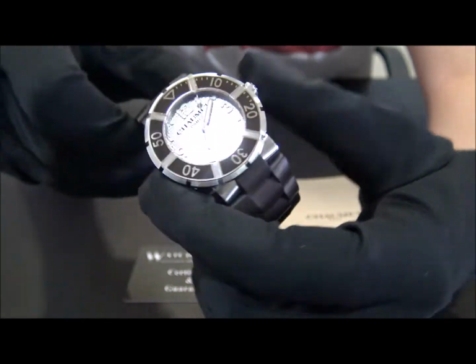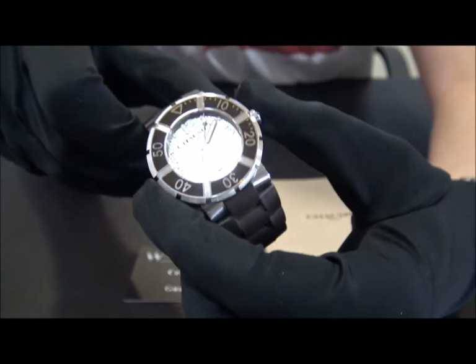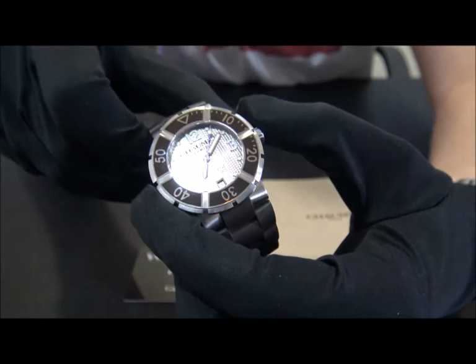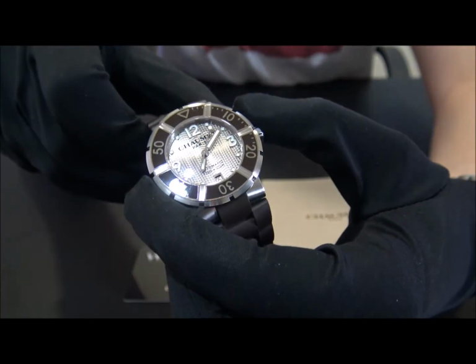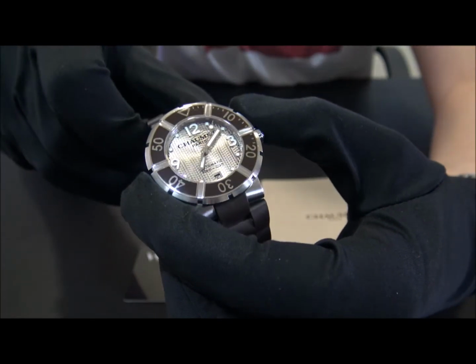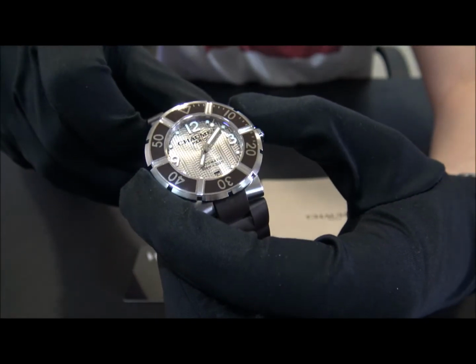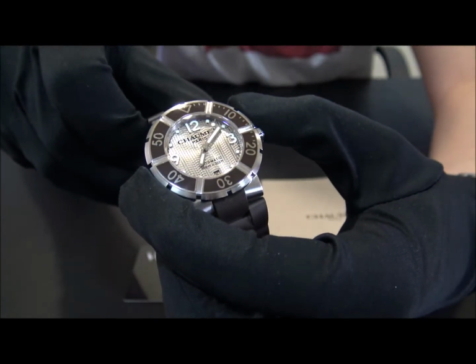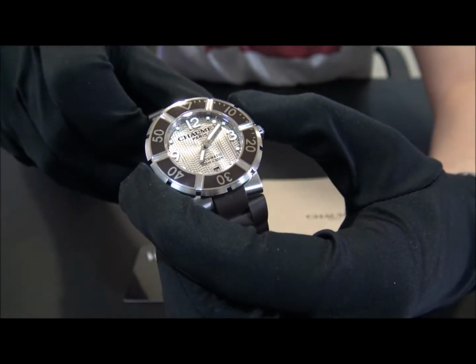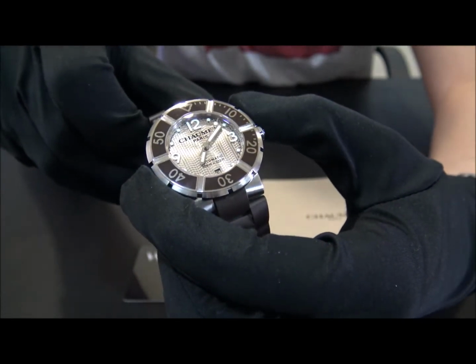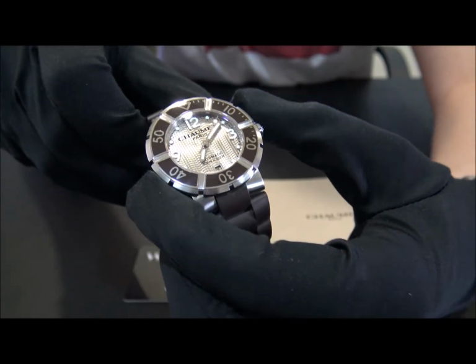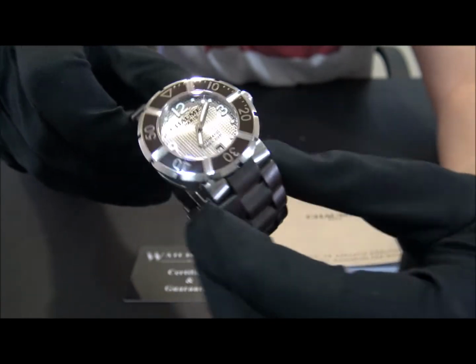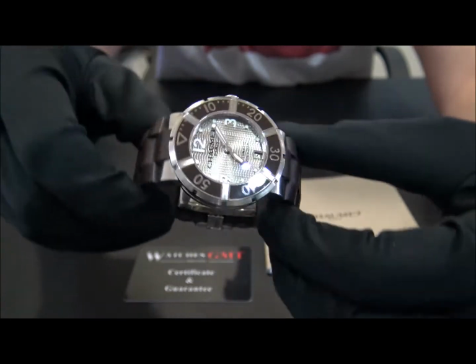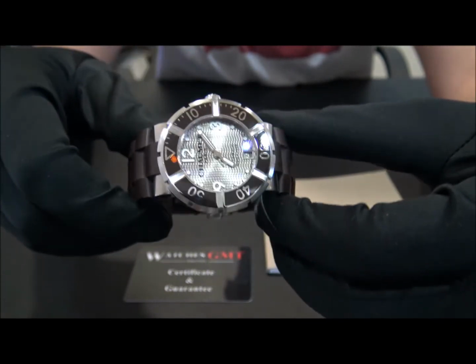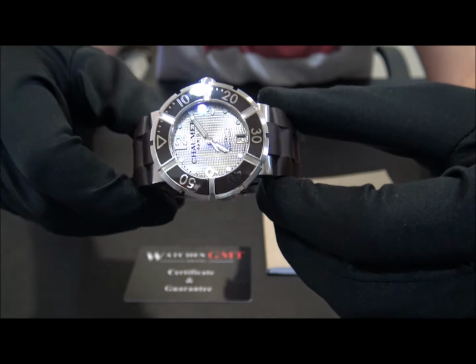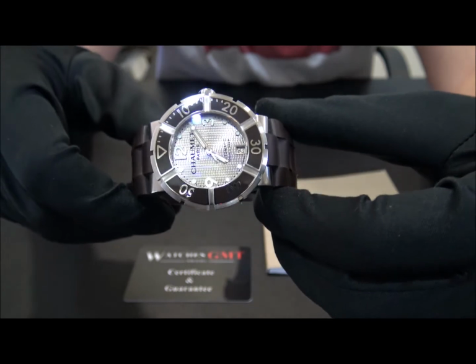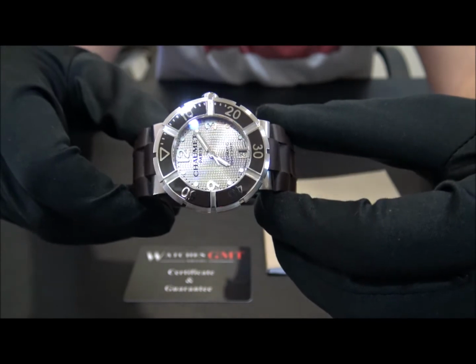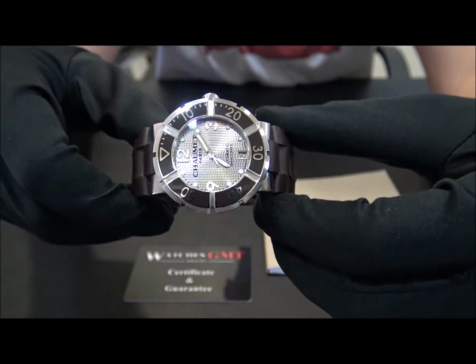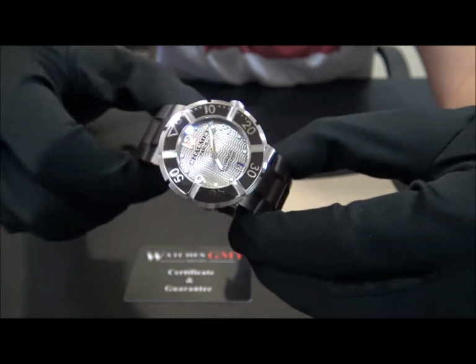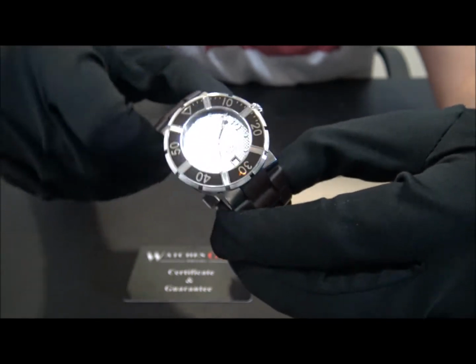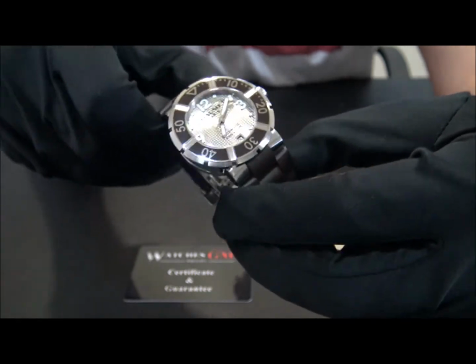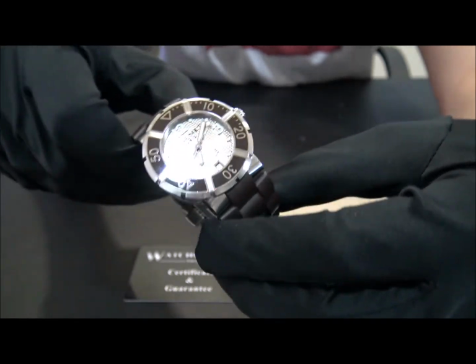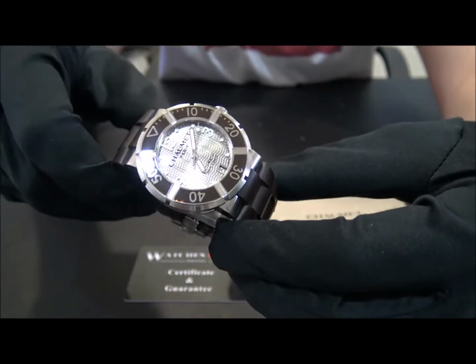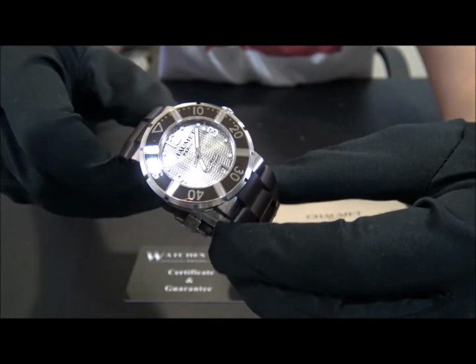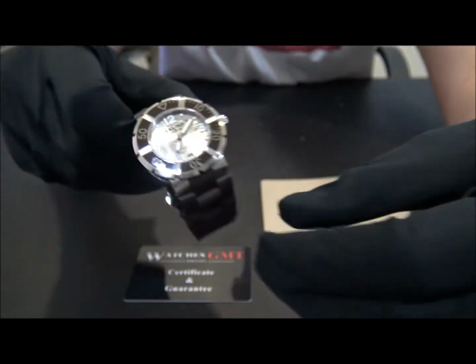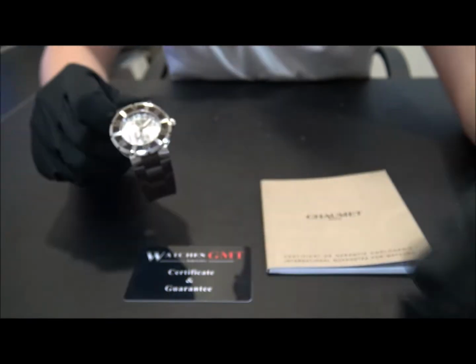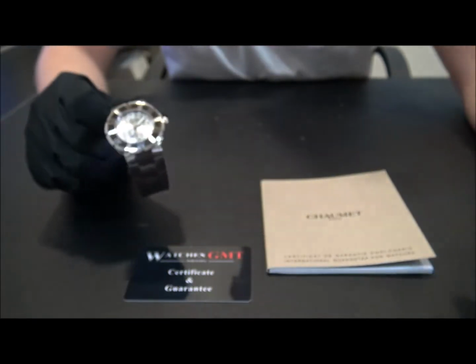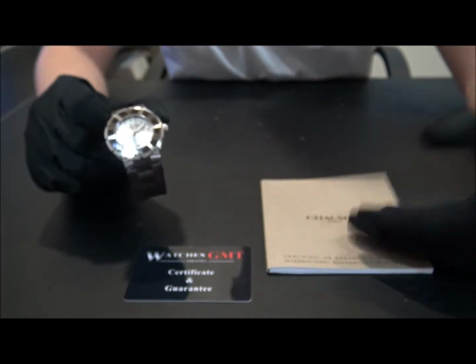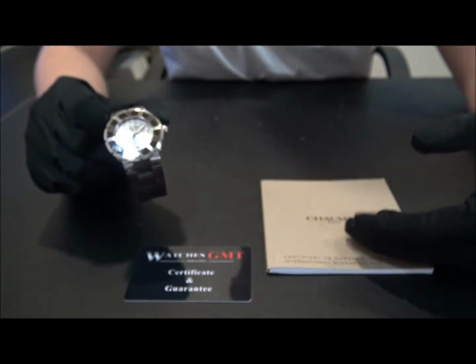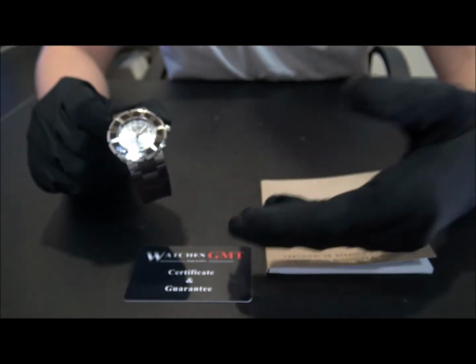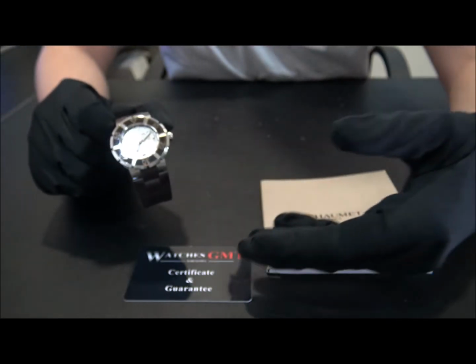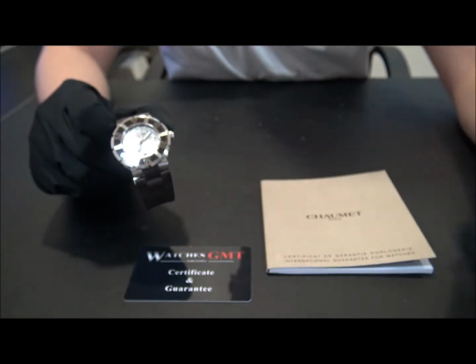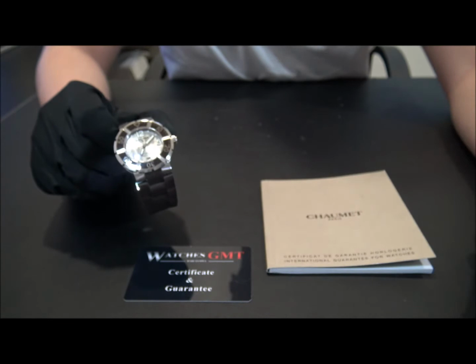The size of this watch is 38 mm. This one is the automatic model. It comes with papers and 1 year warranty.